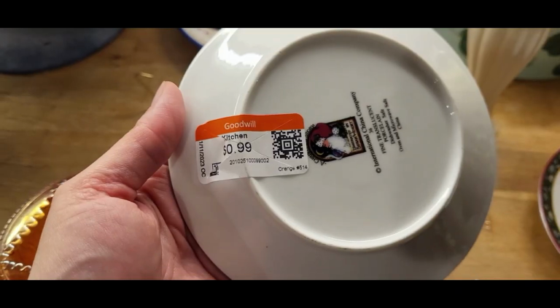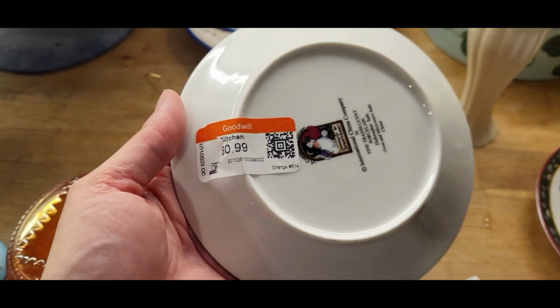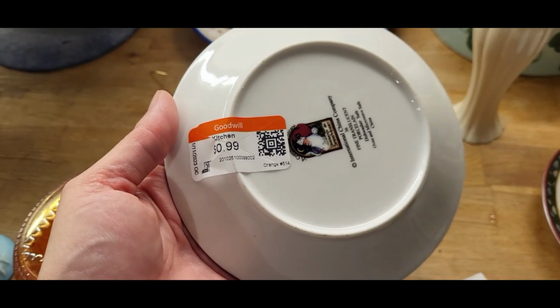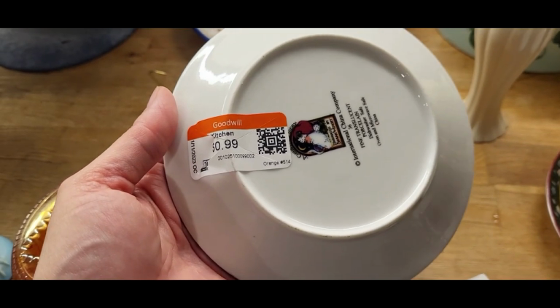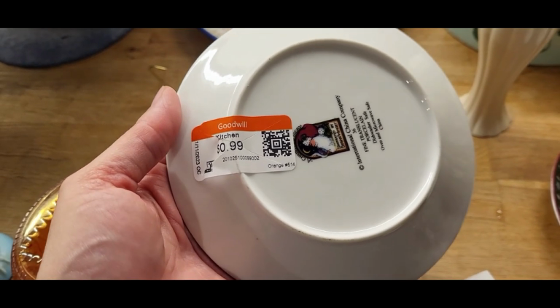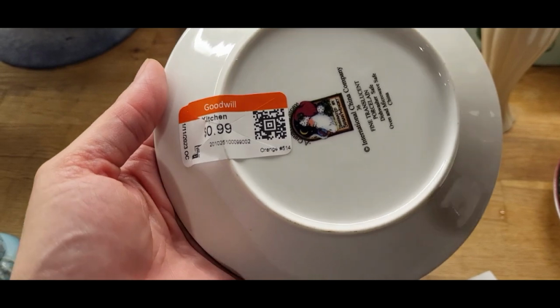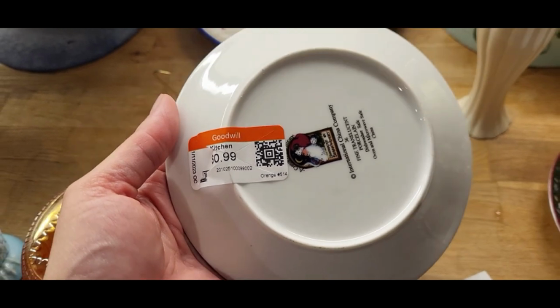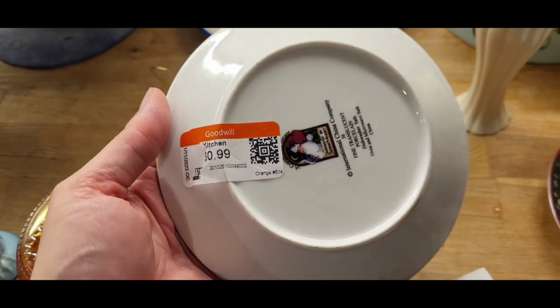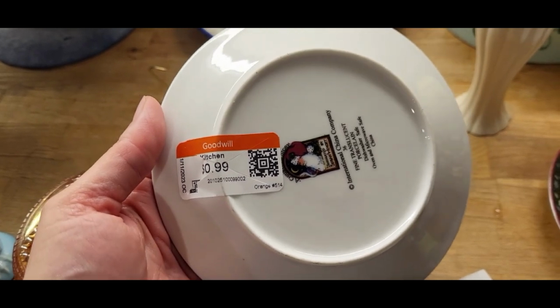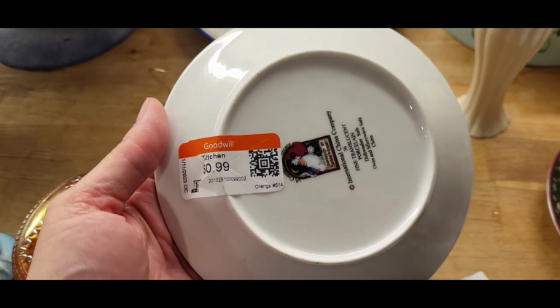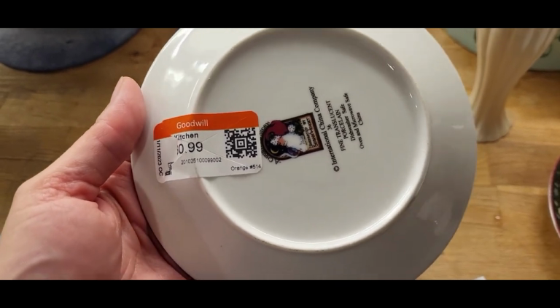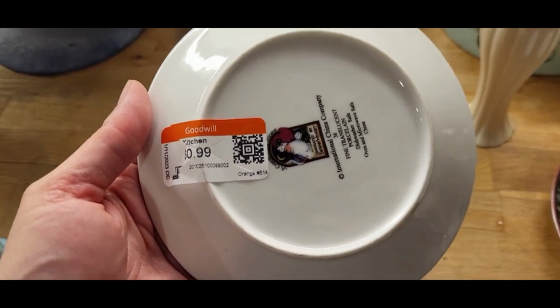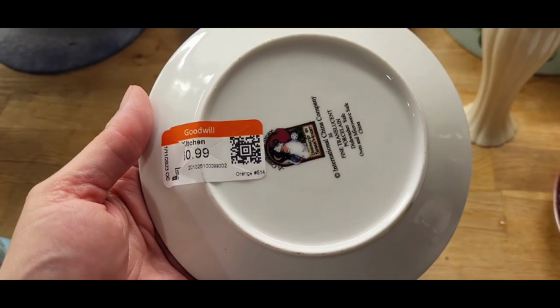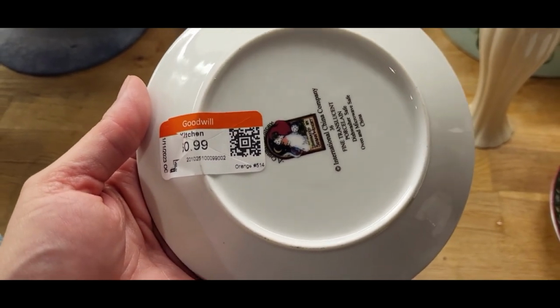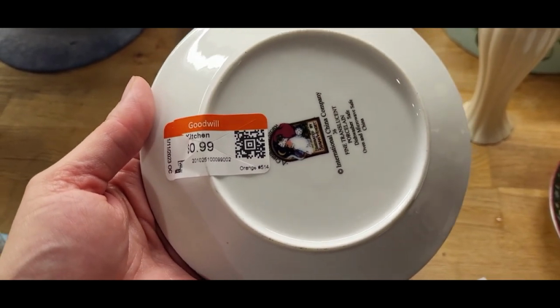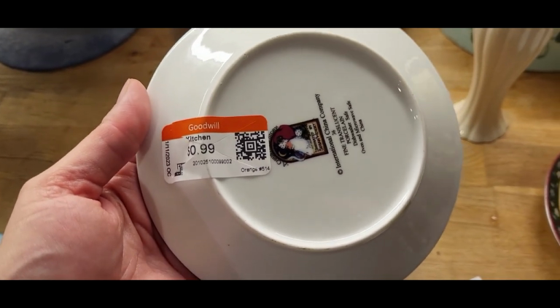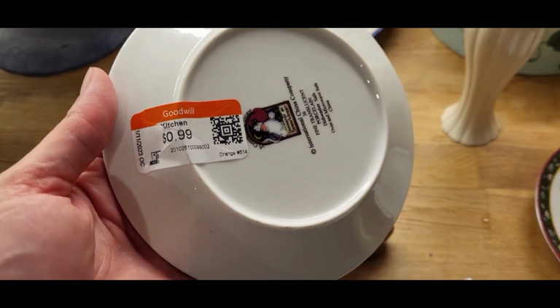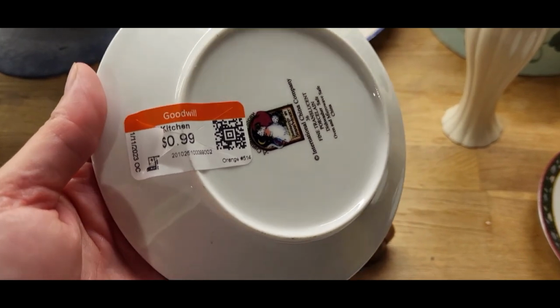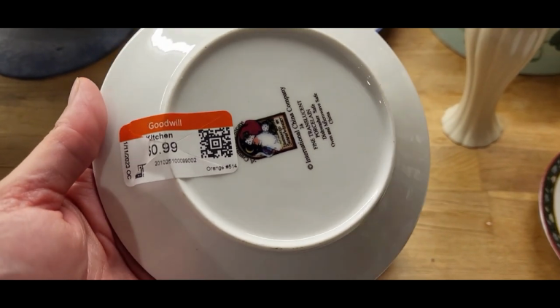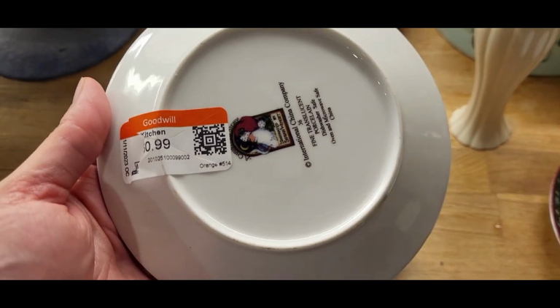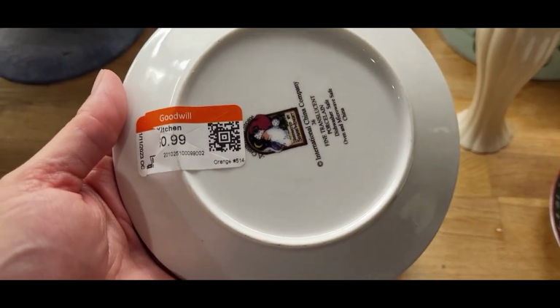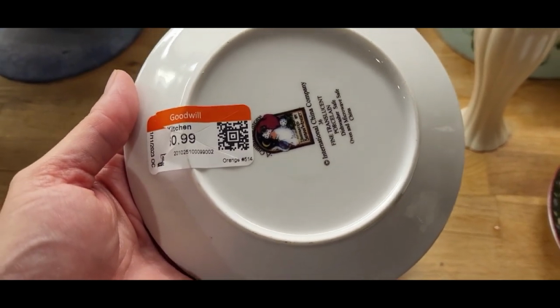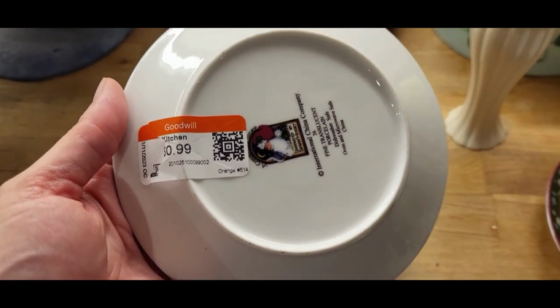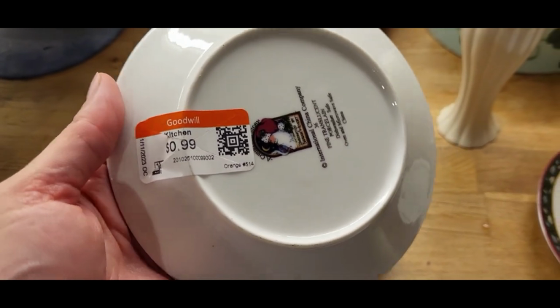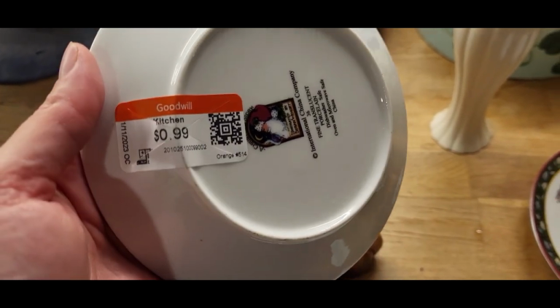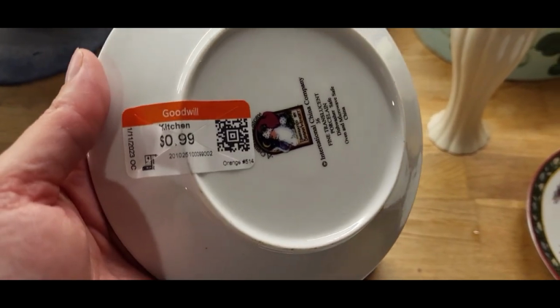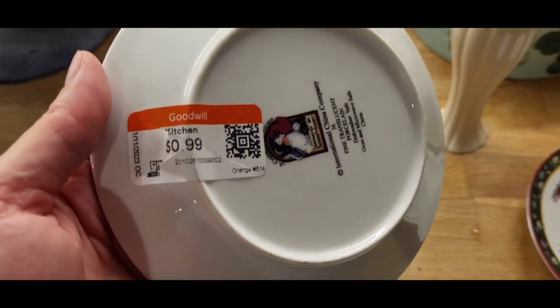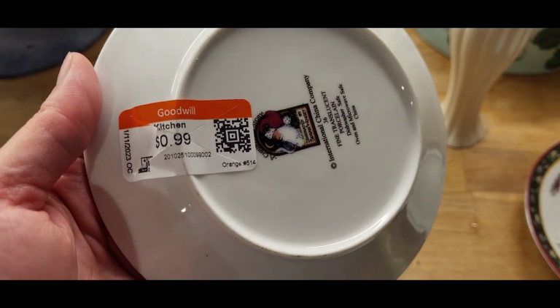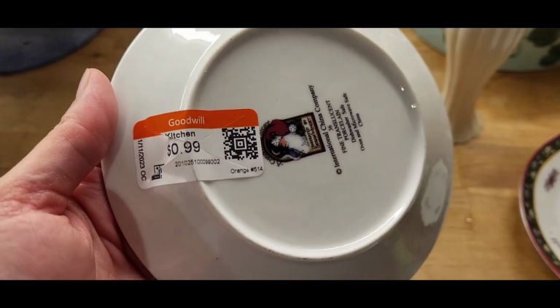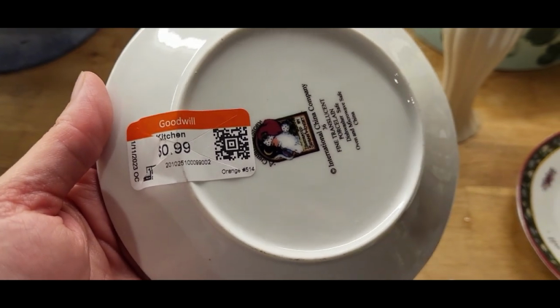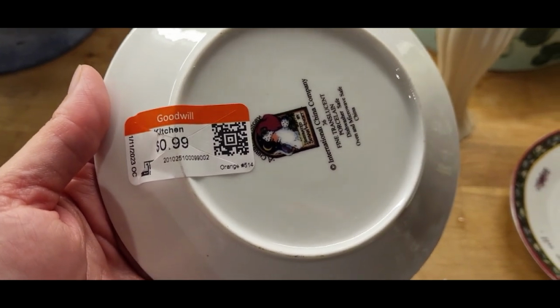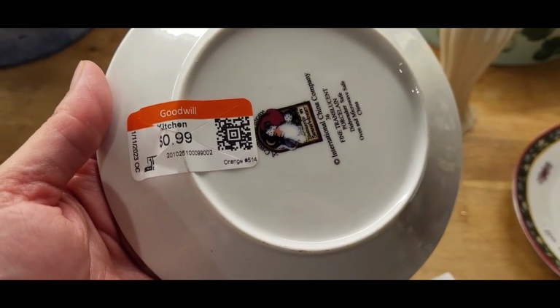And to the Goodwill employee who put the tag on so I can see the maker — I thank you. I wish they would all do it this way, but kudos to whoever you are and thank you.